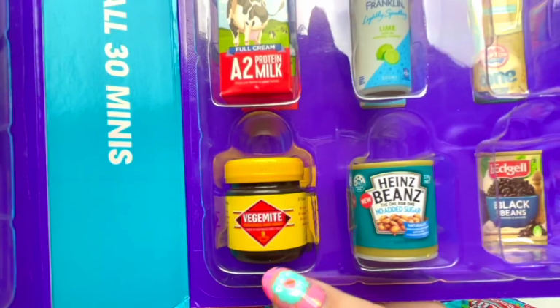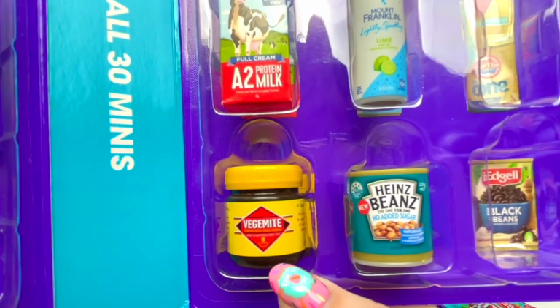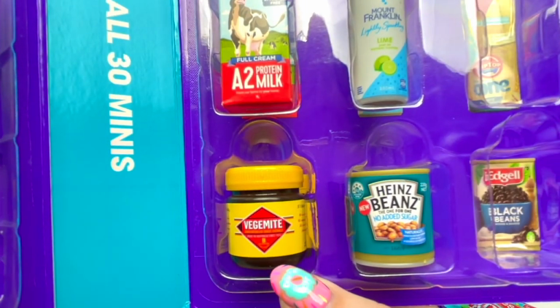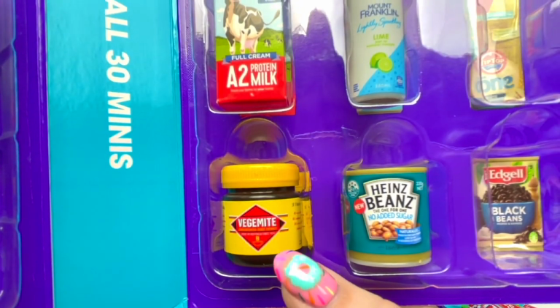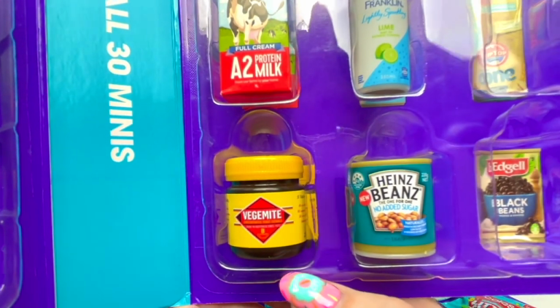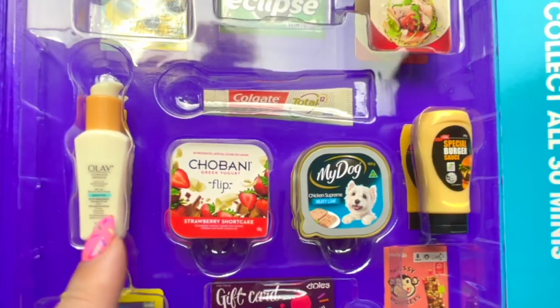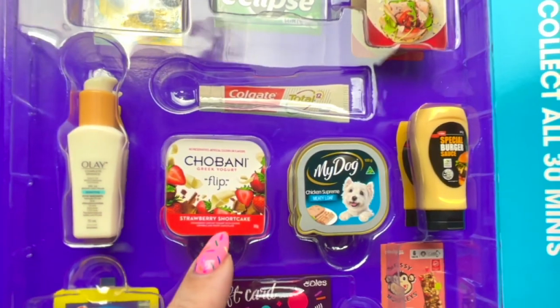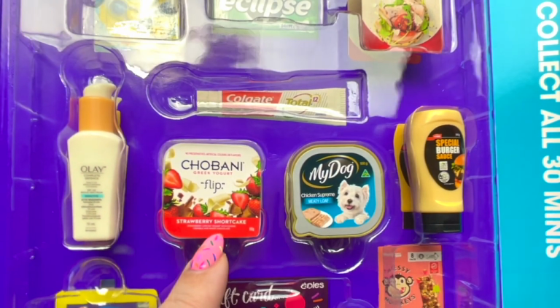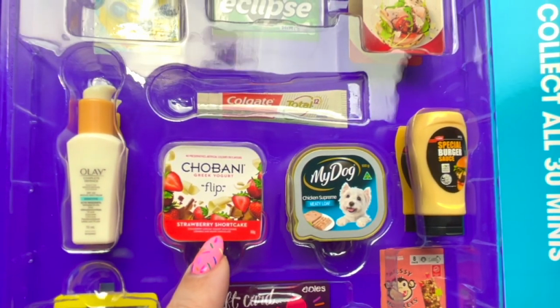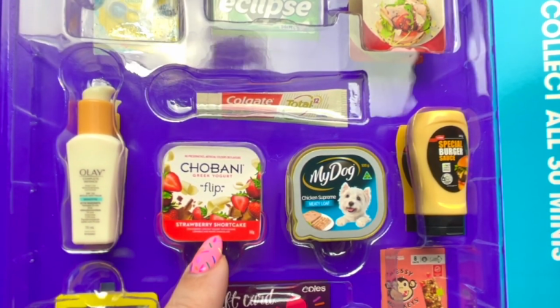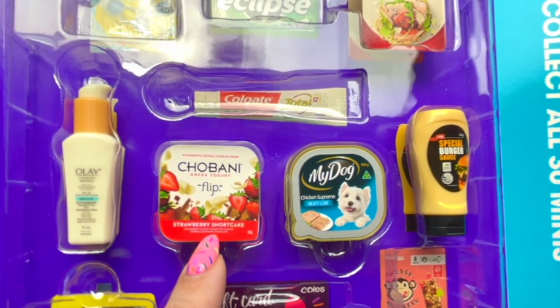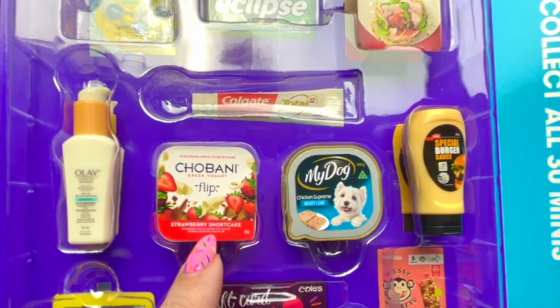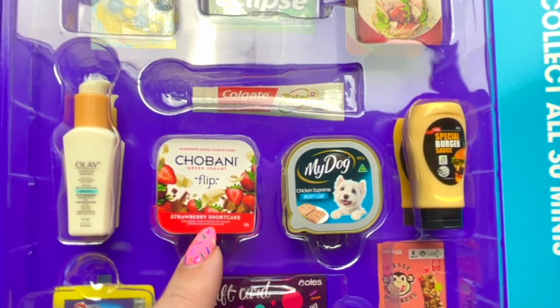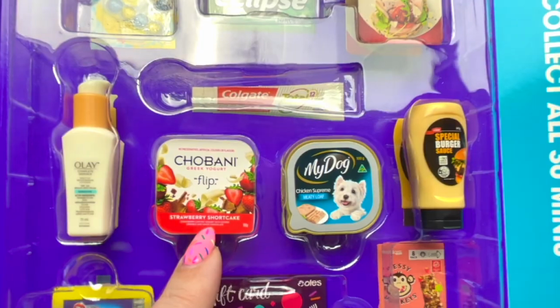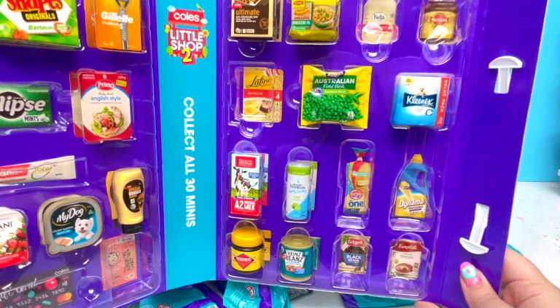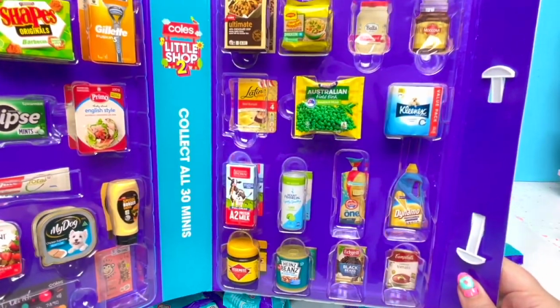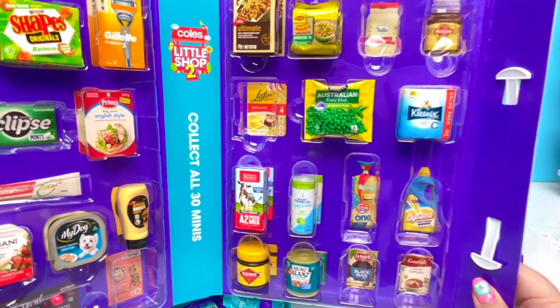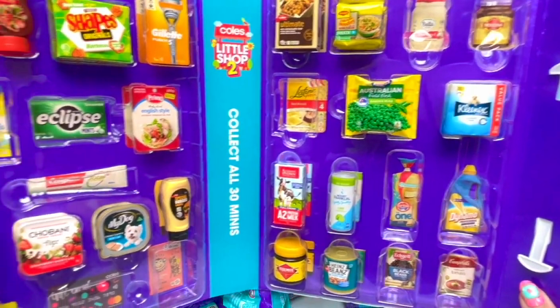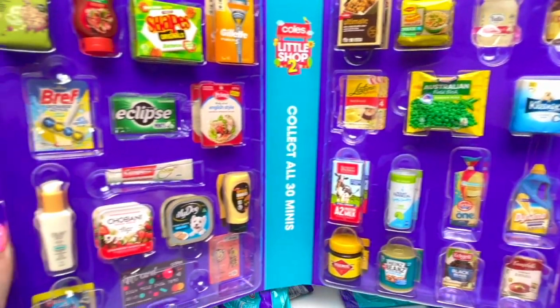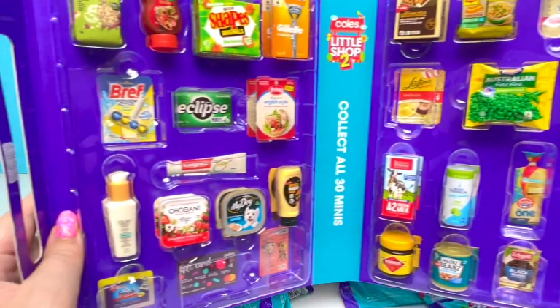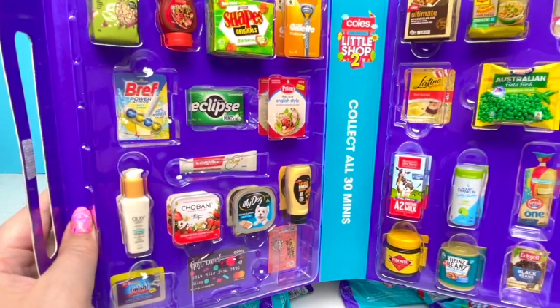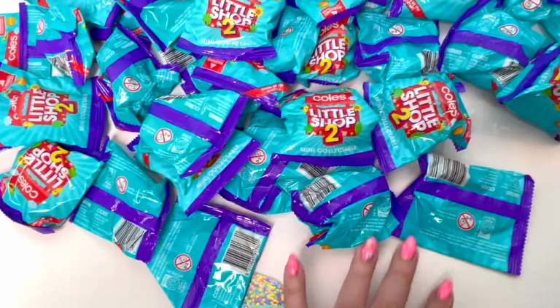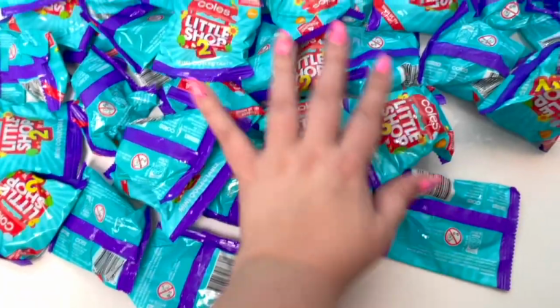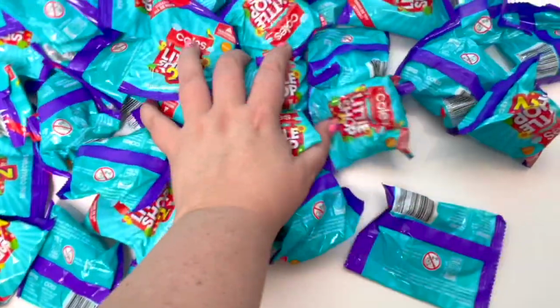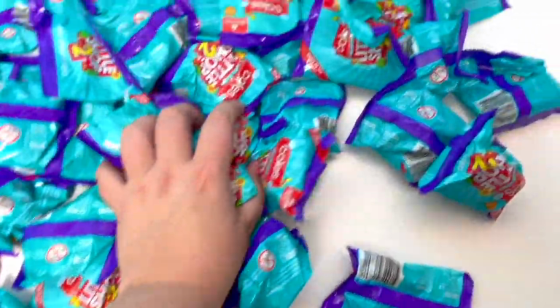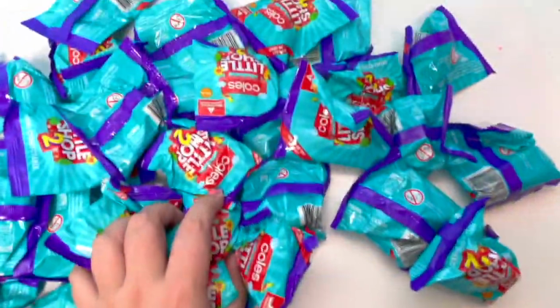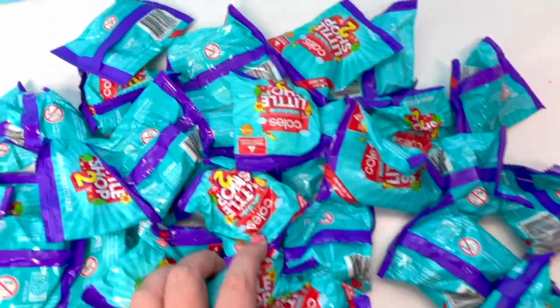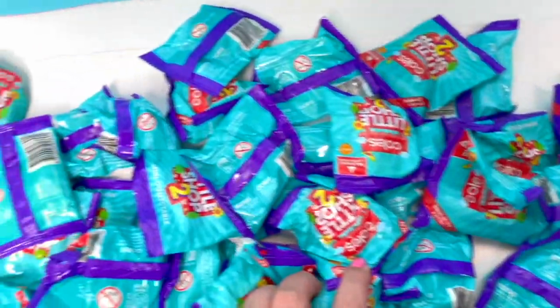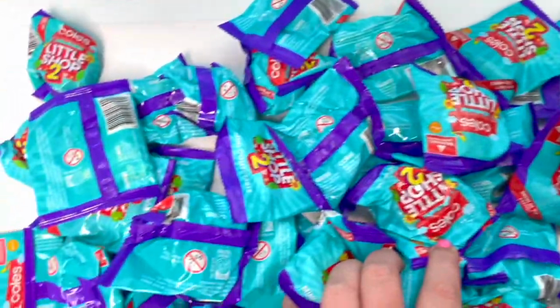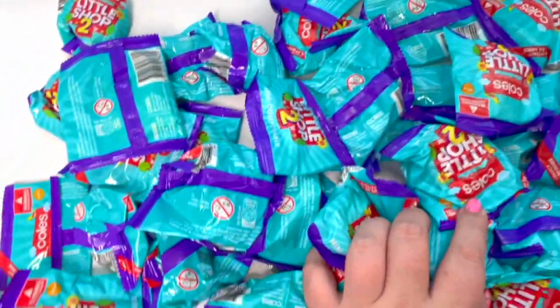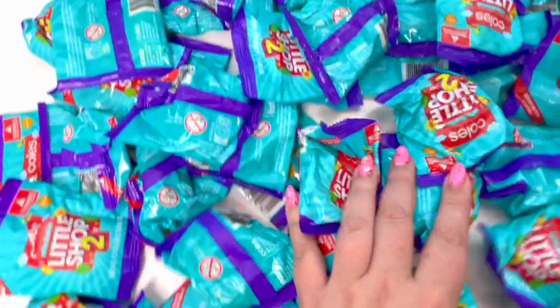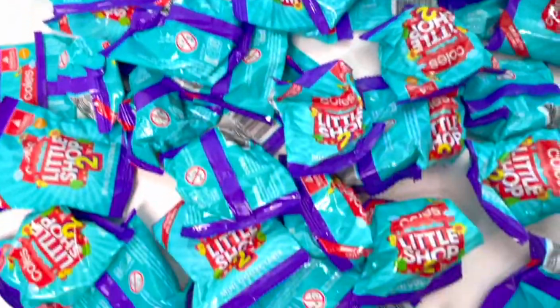It wouldn't be Australian without Vegemite. And we got some Chobani yogurt — that looks so good! But as you can also see, we have so many empty spaces! And look at how many blind bags we have to open up!